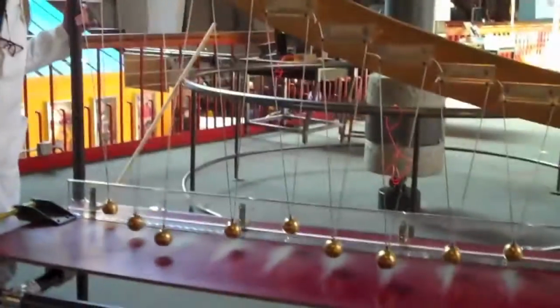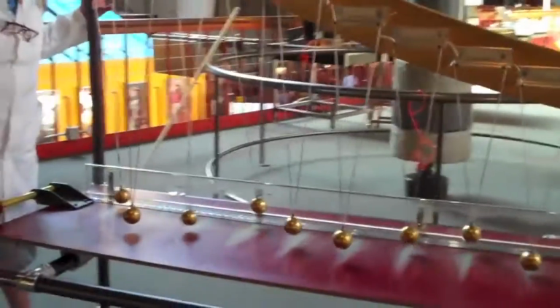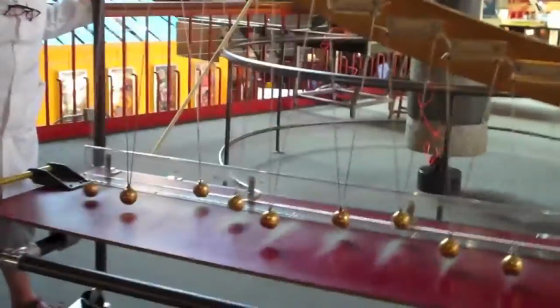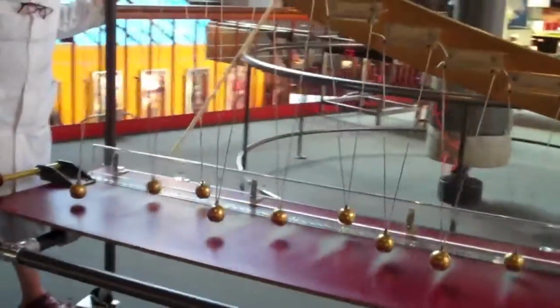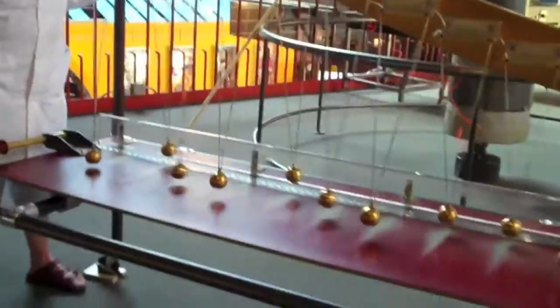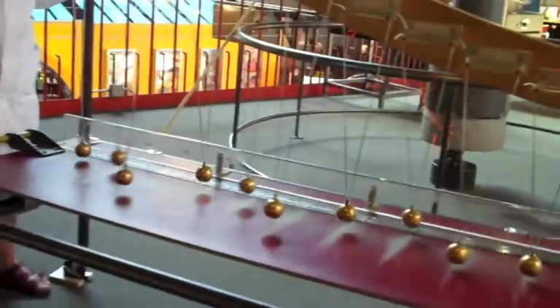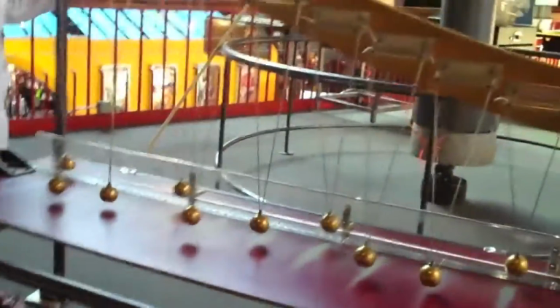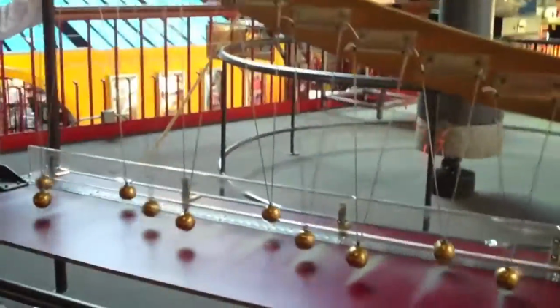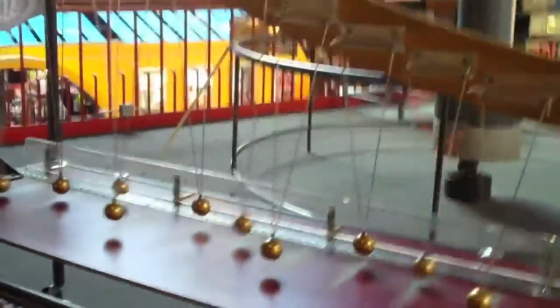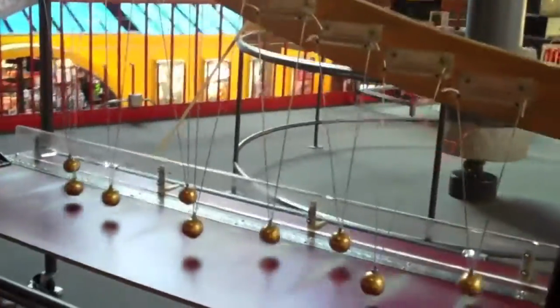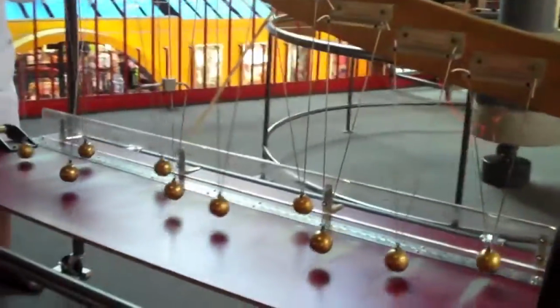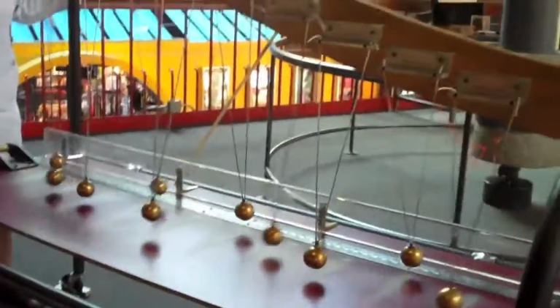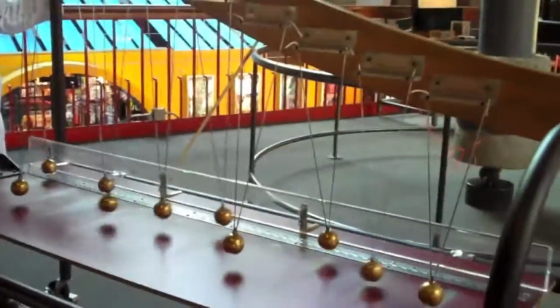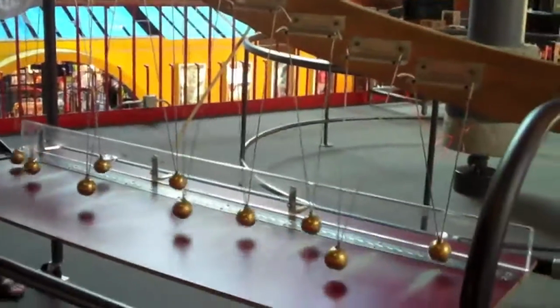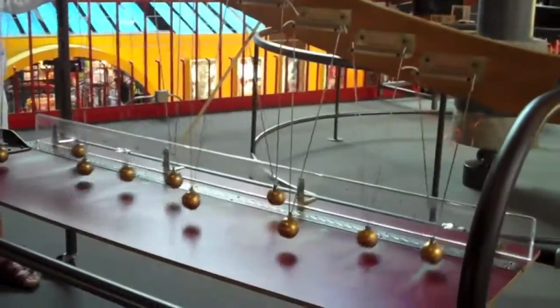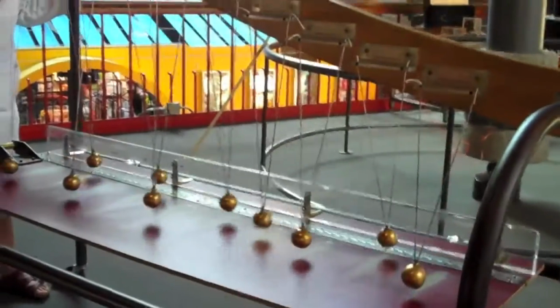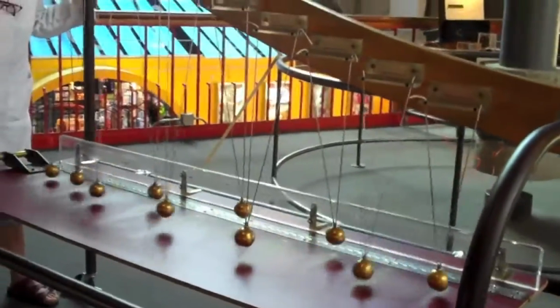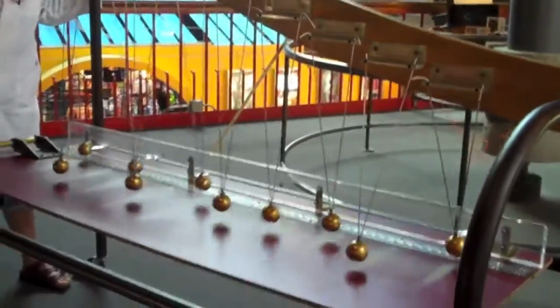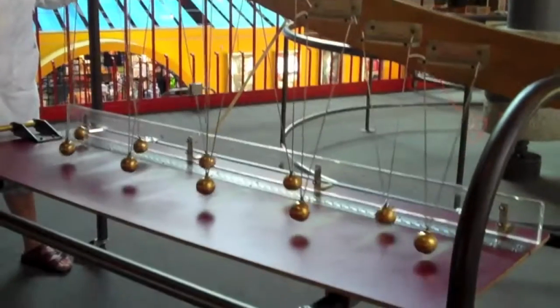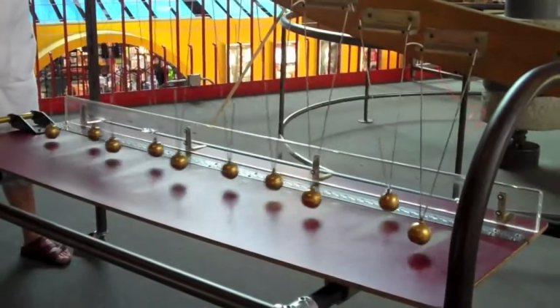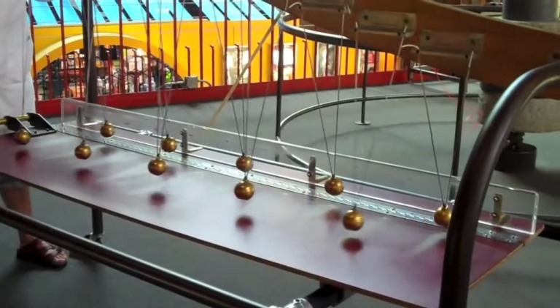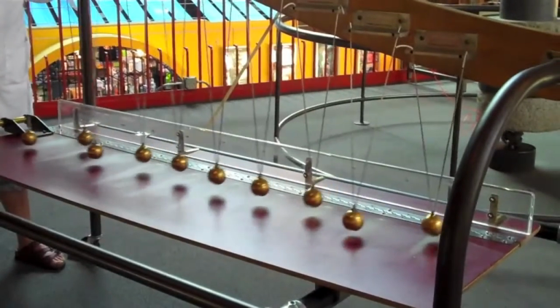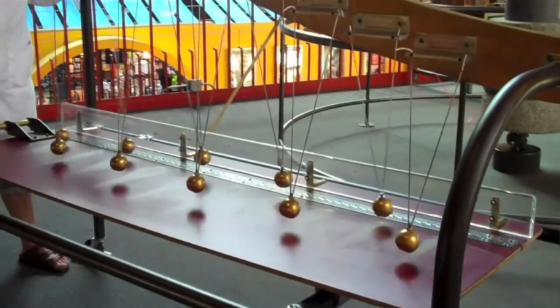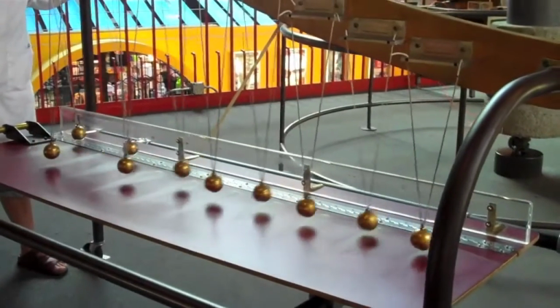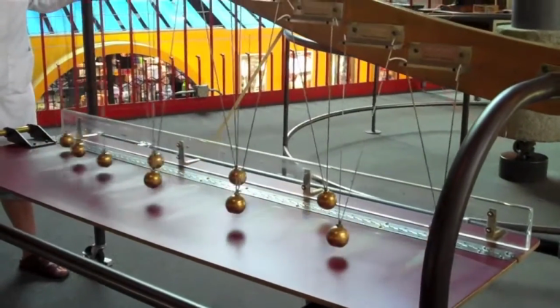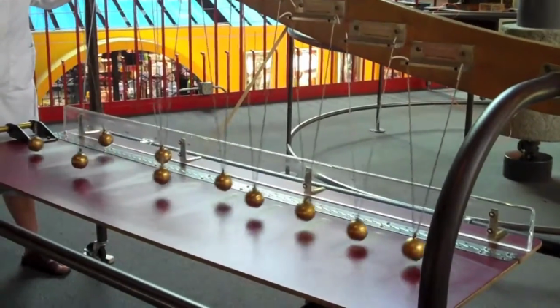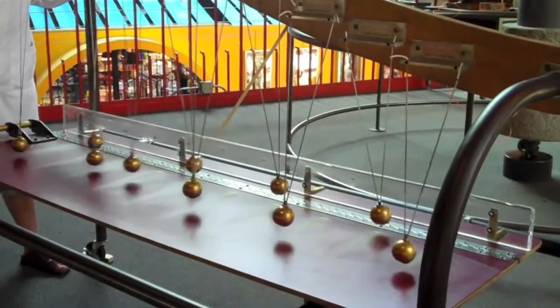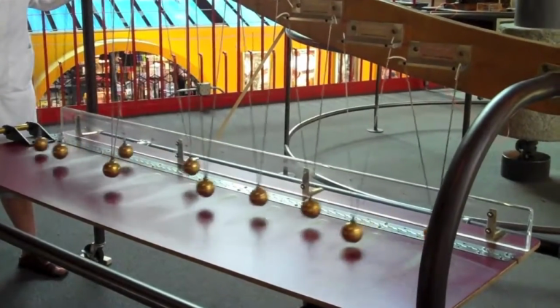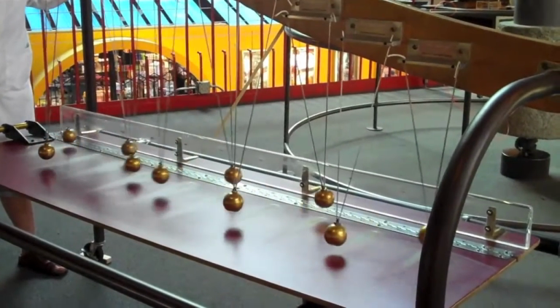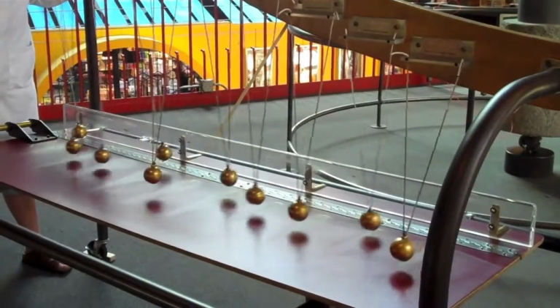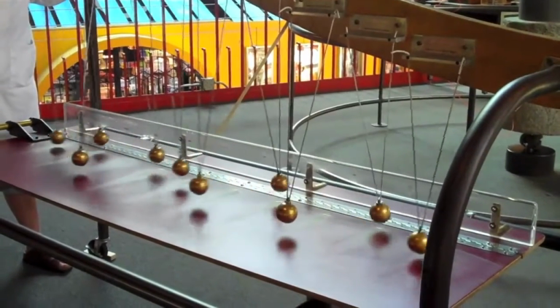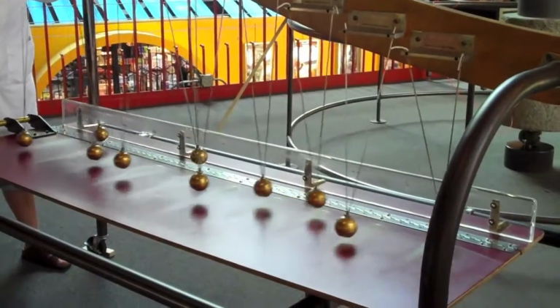This means that after 30 seconds, all of the pendulums will be once again aligned into a straight line. In the meantime, they will demonstrate sinuous motion.